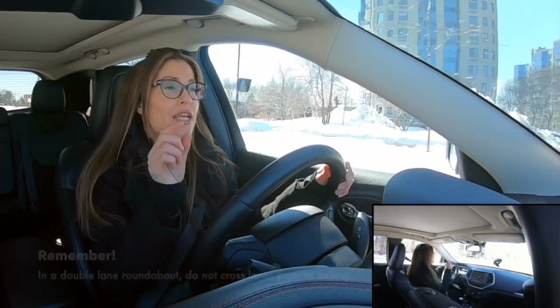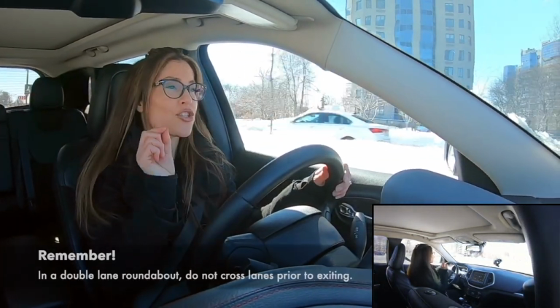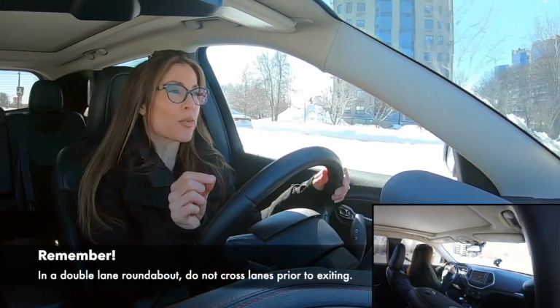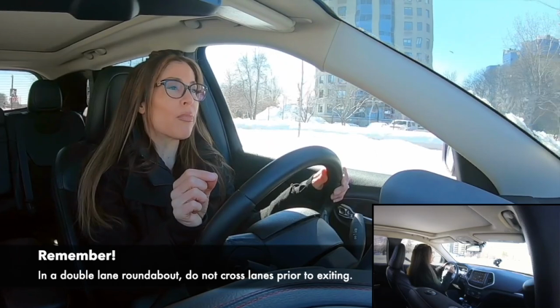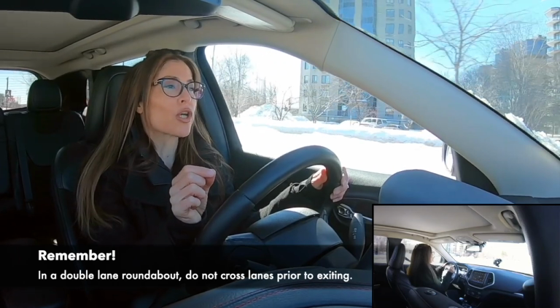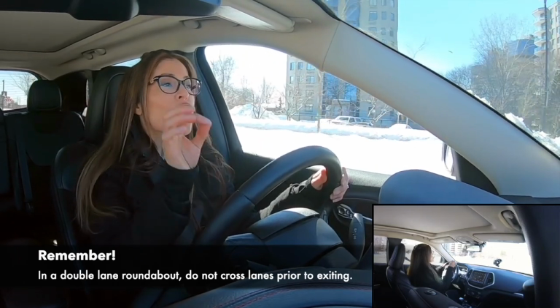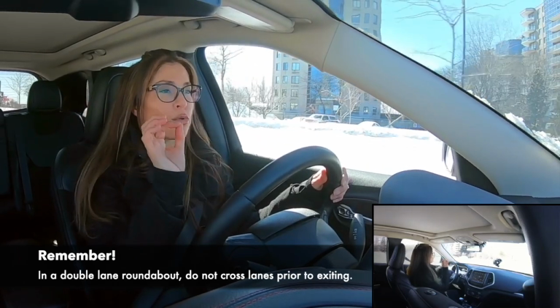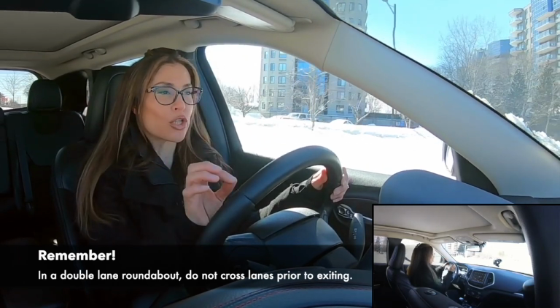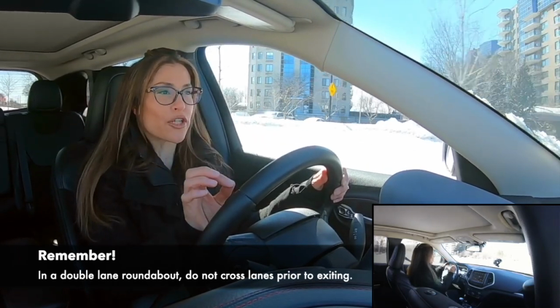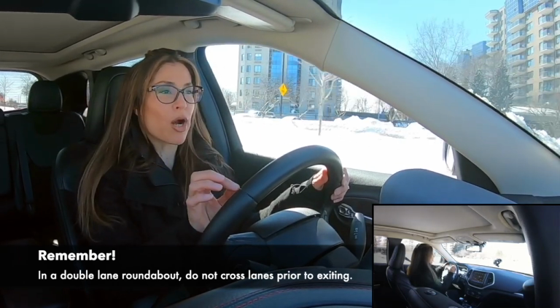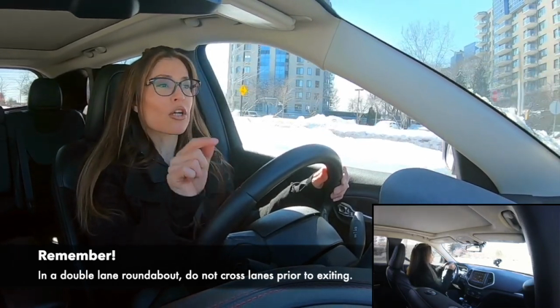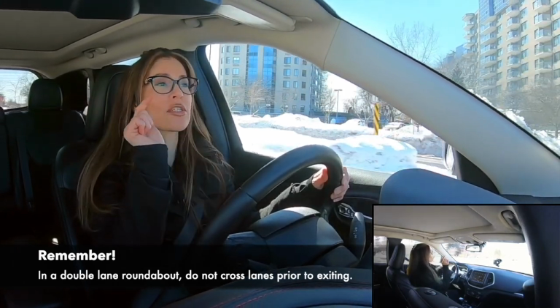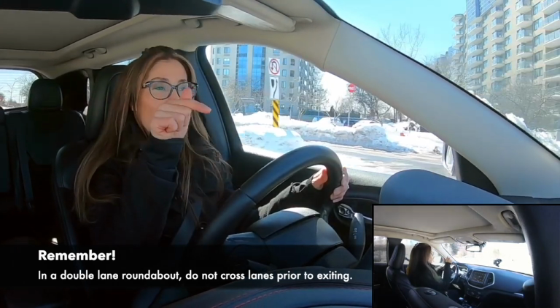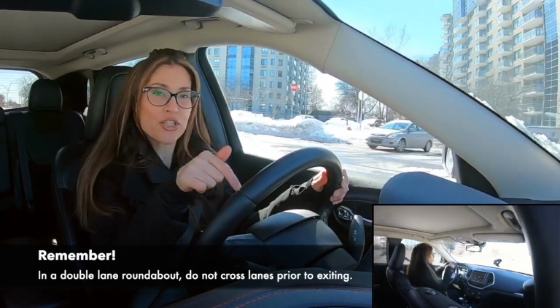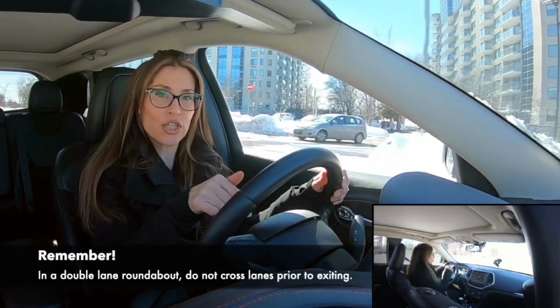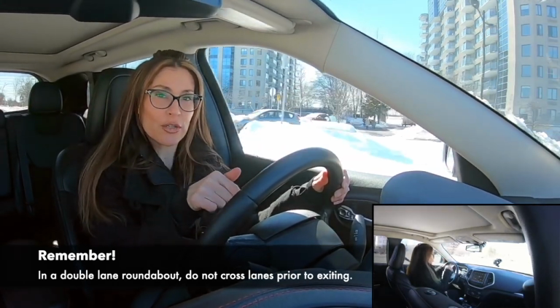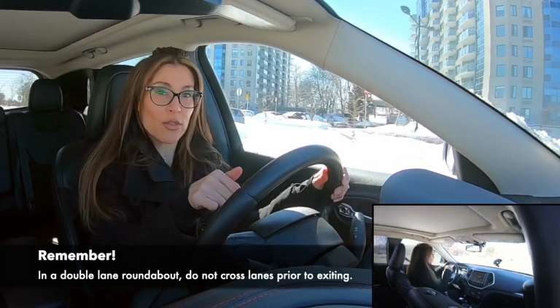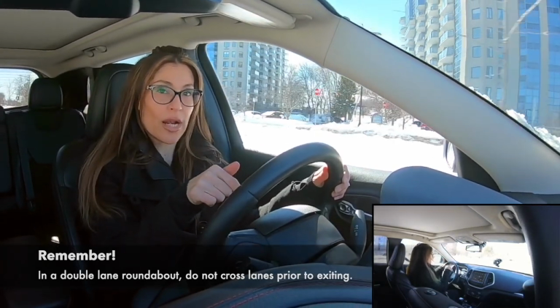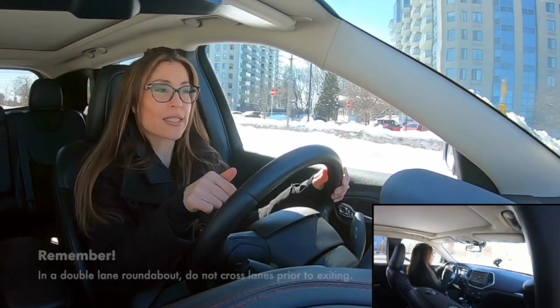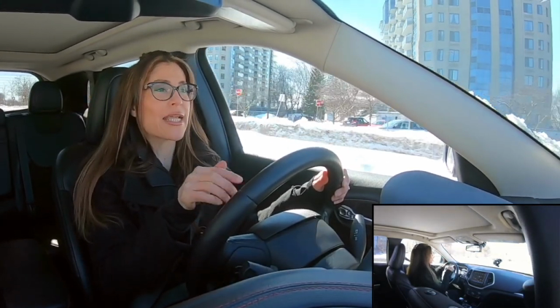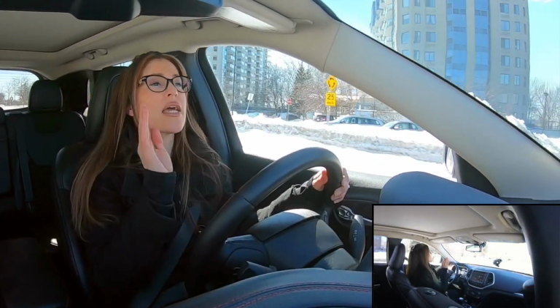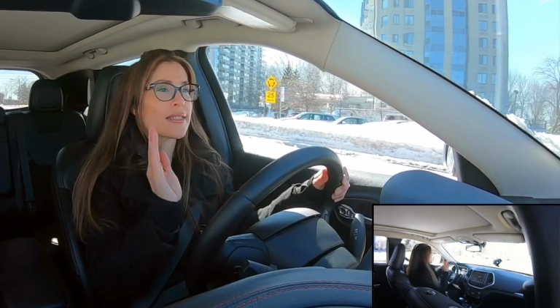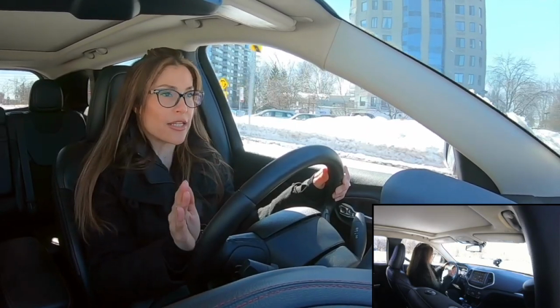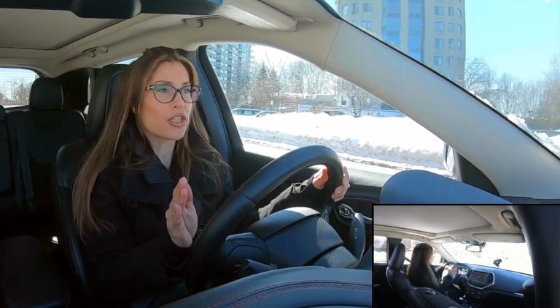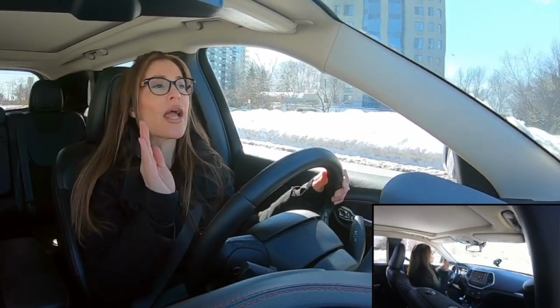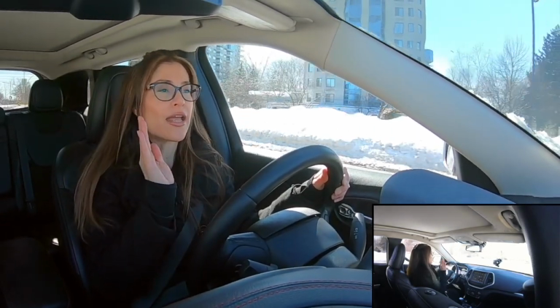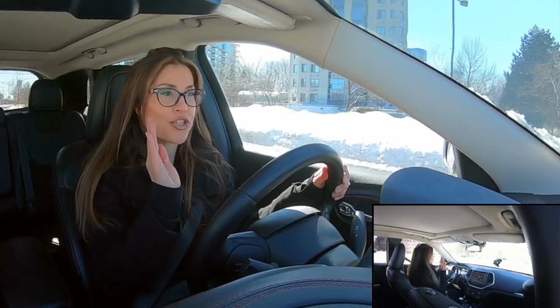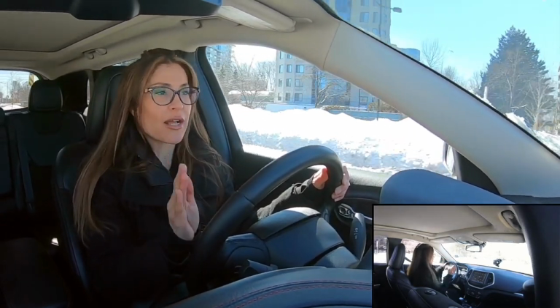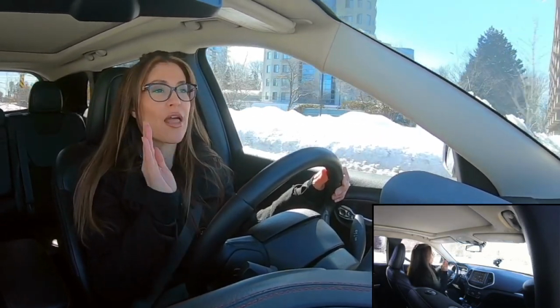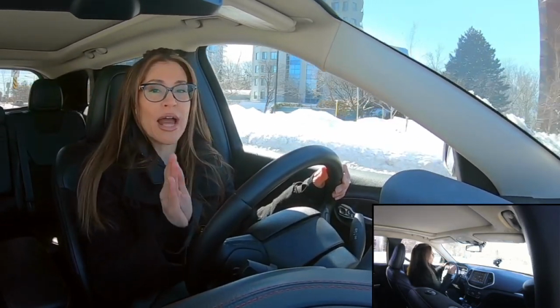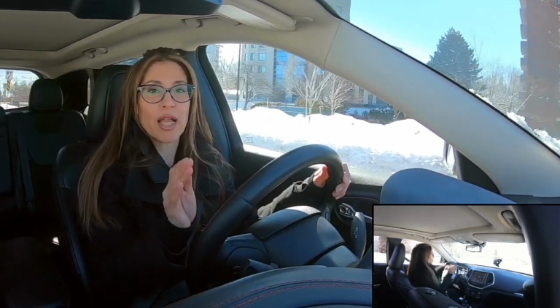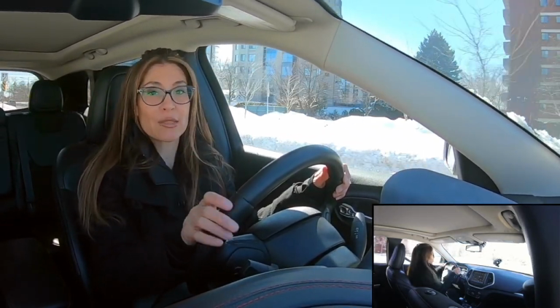And I continue straight. Super important: look for your markers, make sure you're in the right lane, signal, and check that blind spot.